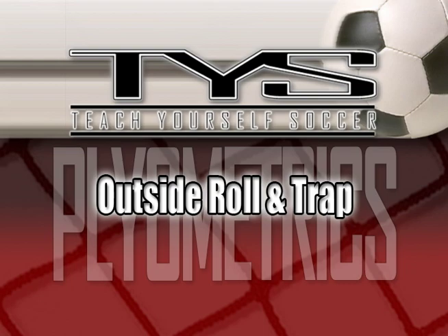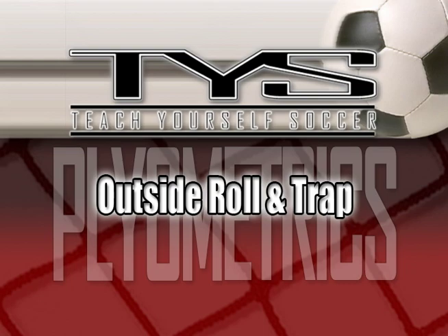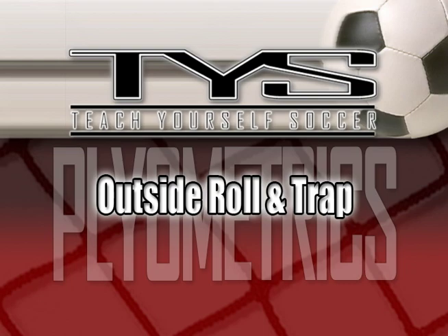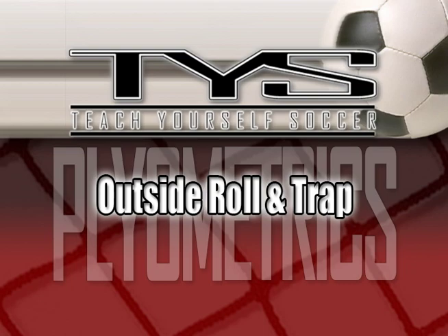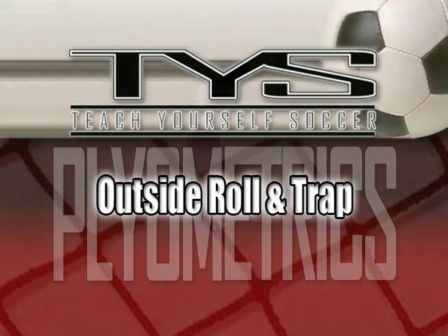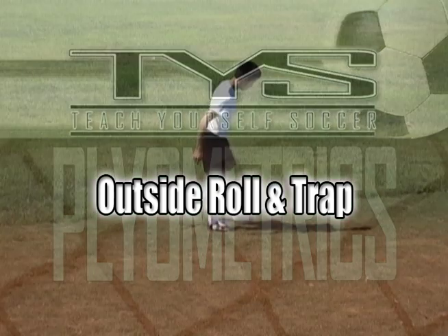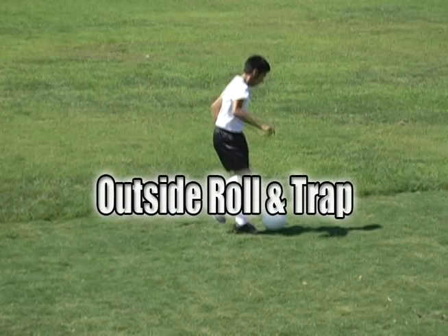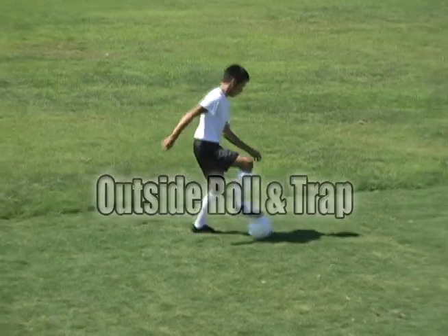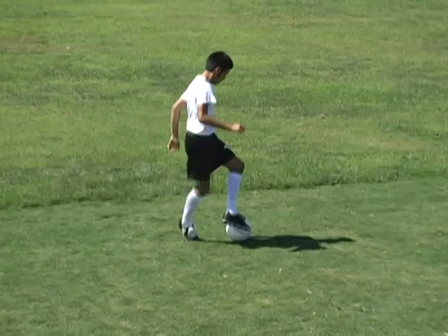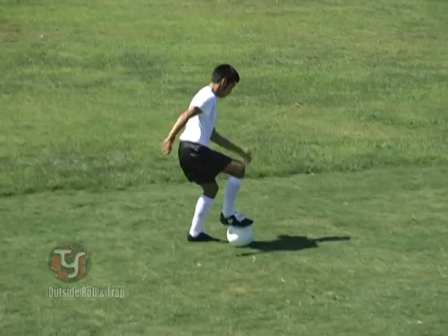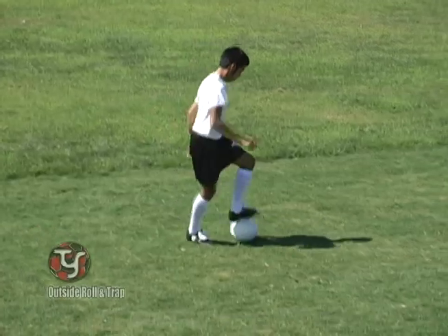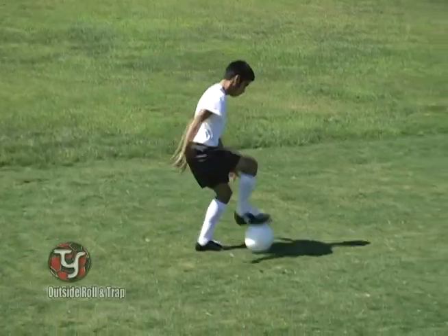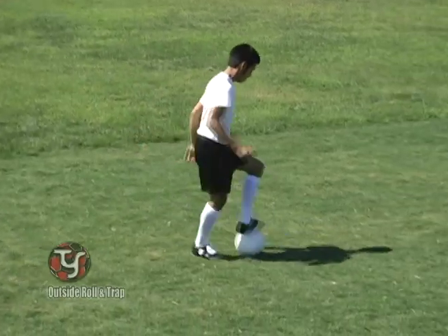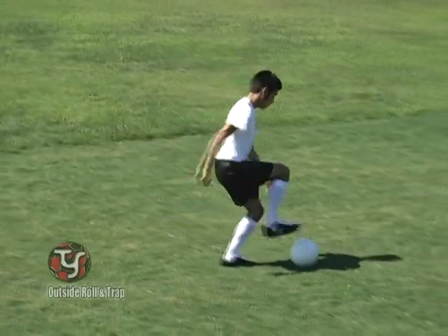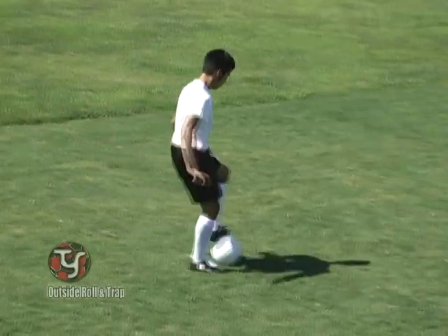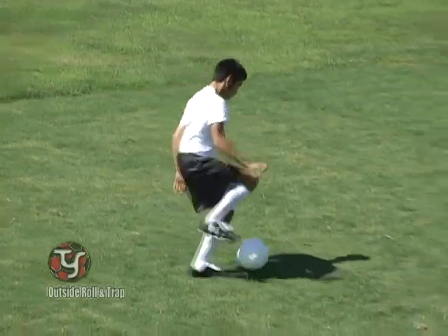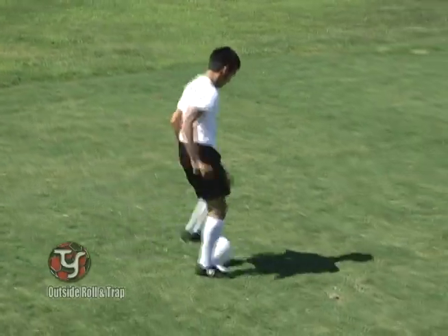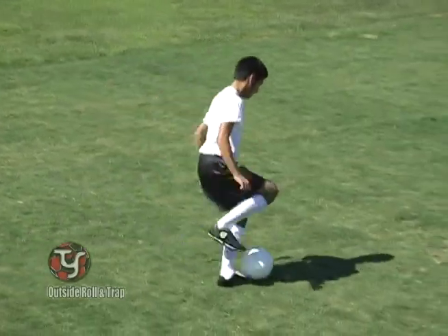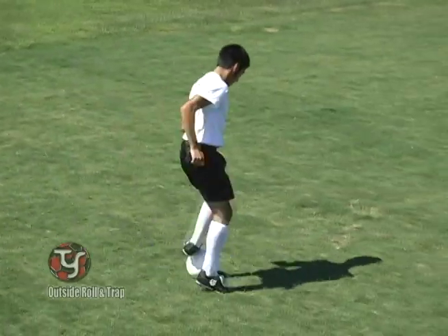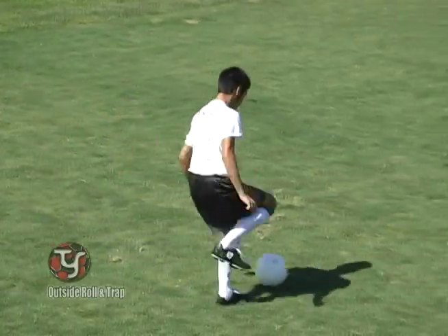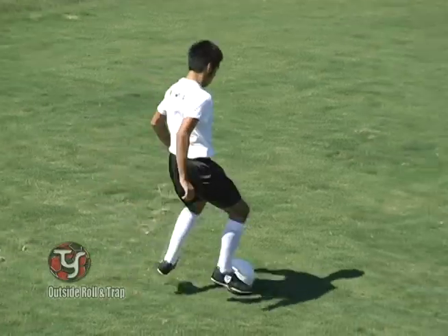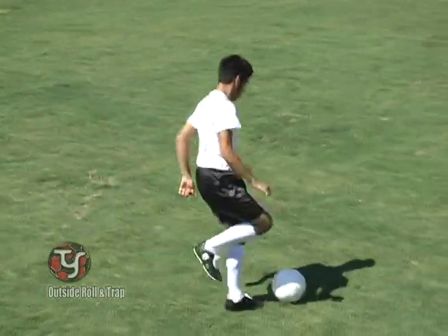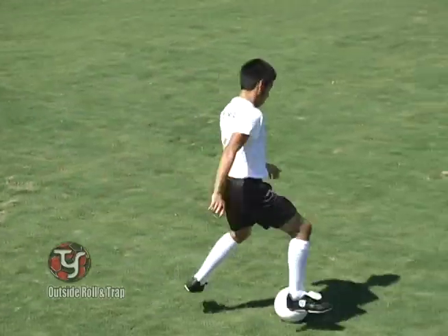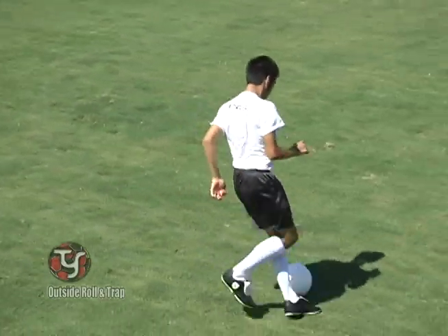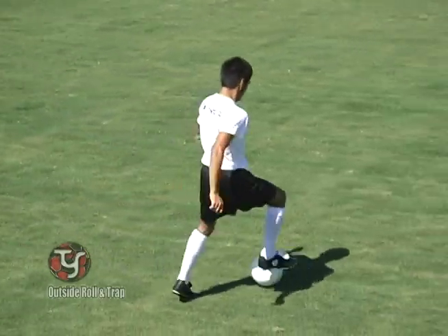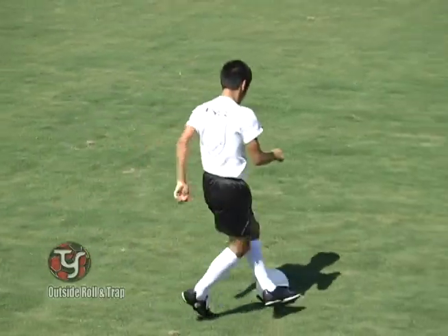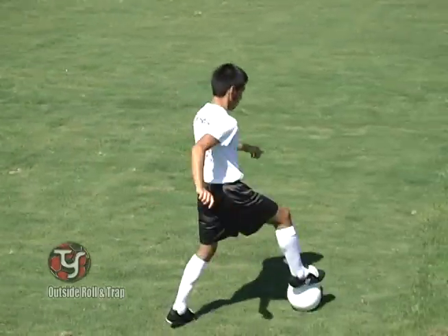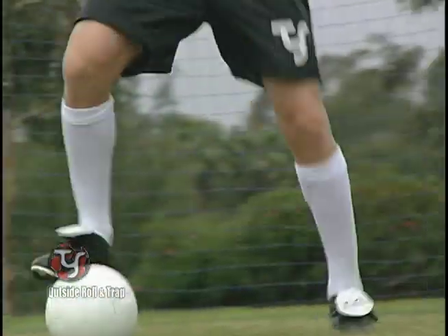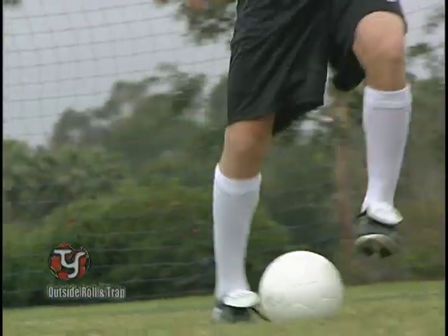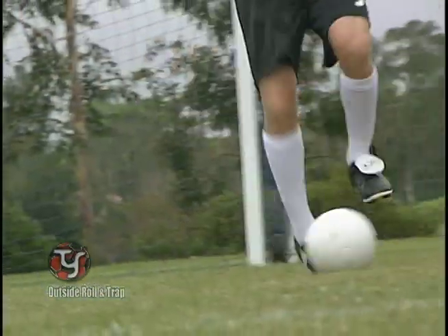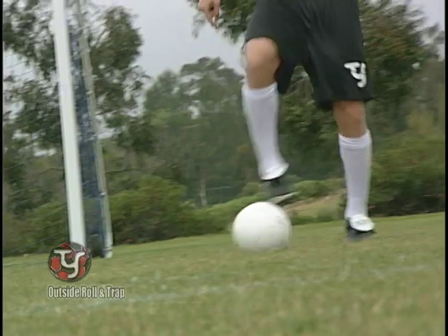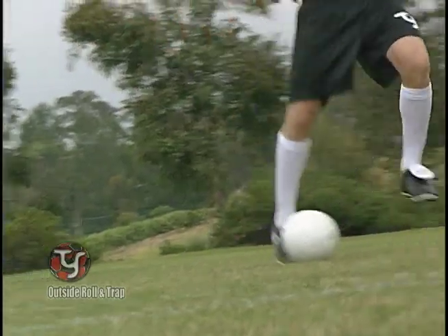The Outside Roll and Trap. This plyometric exercise will give you a great sense of balance and flexibility. Work sideways. Do an outside roll with one foot and a bottom of the foot trap with the other. Both feet work in harmony.